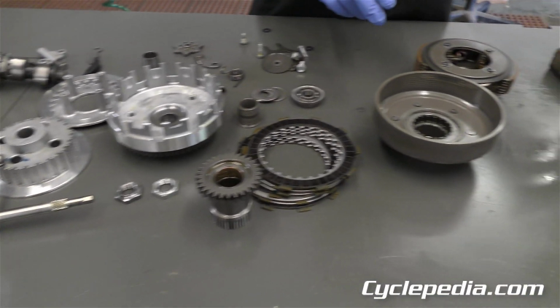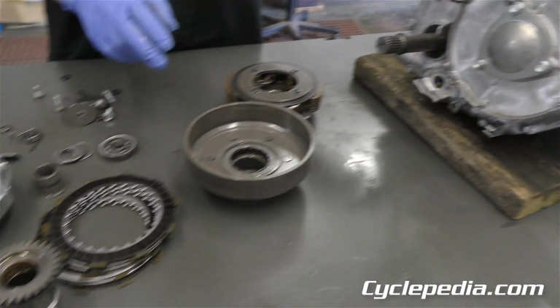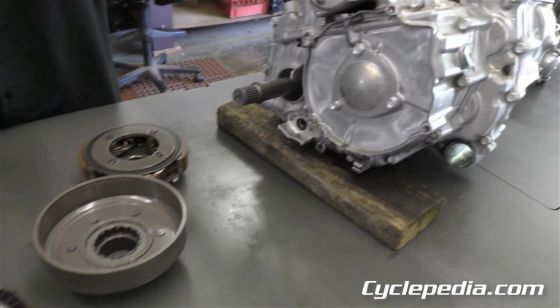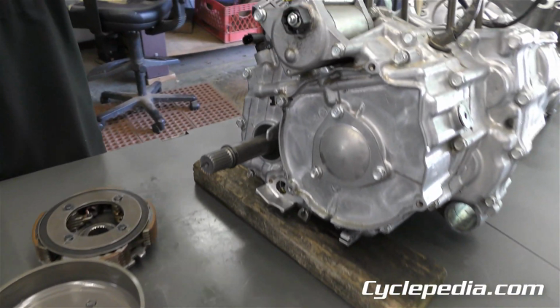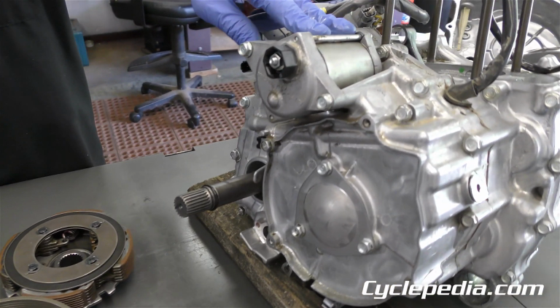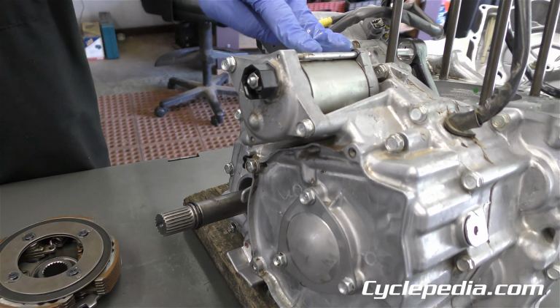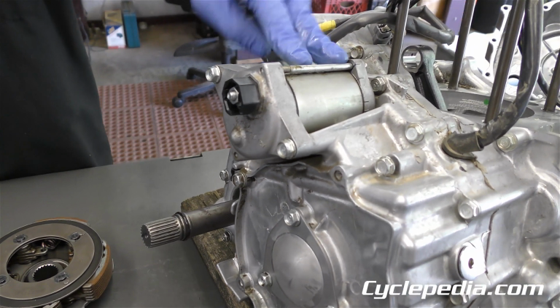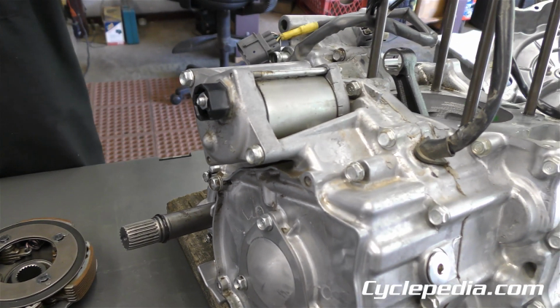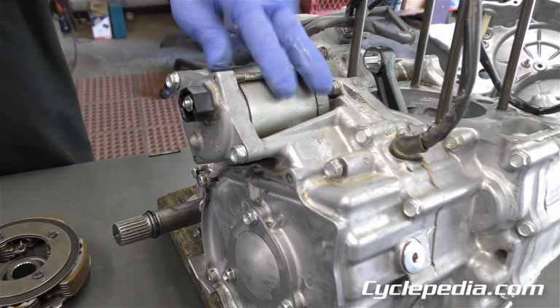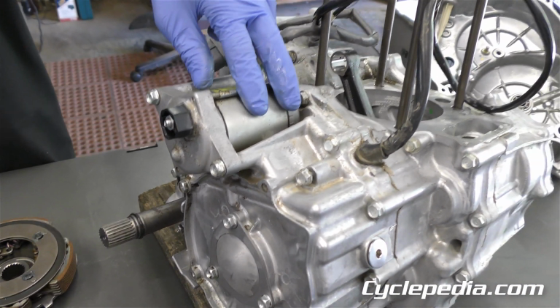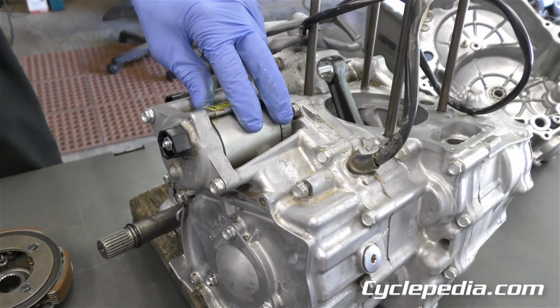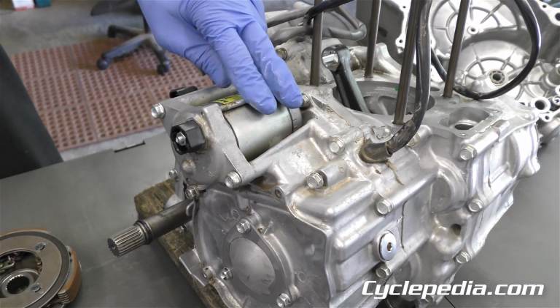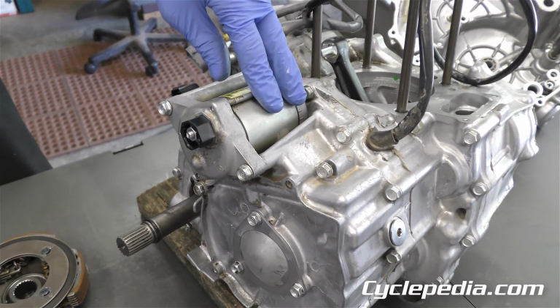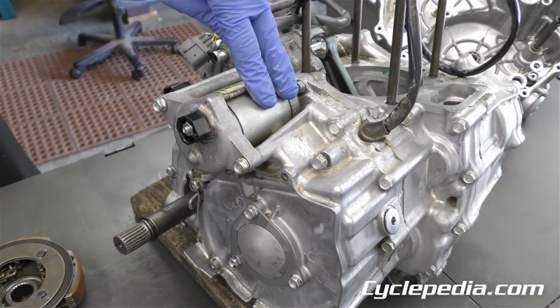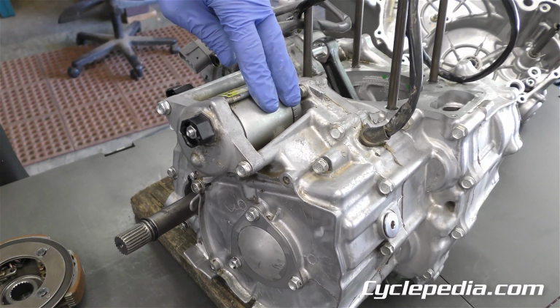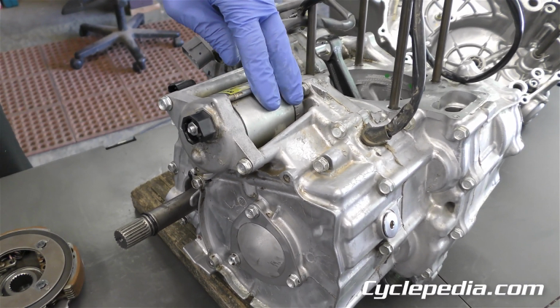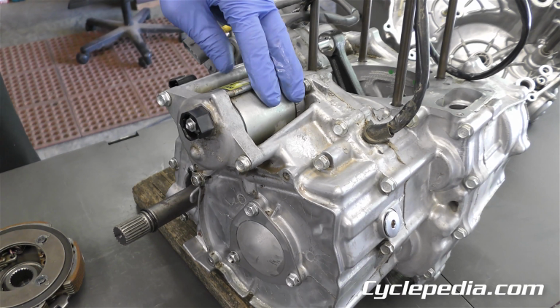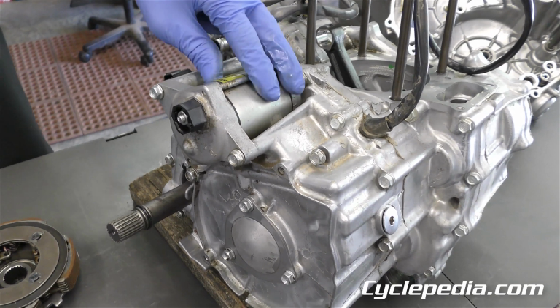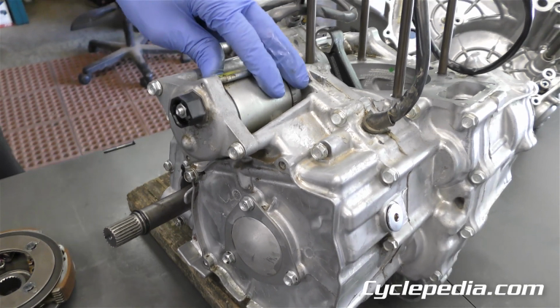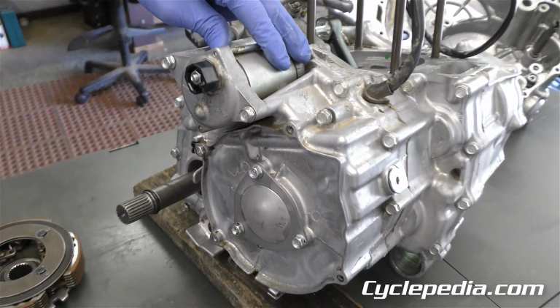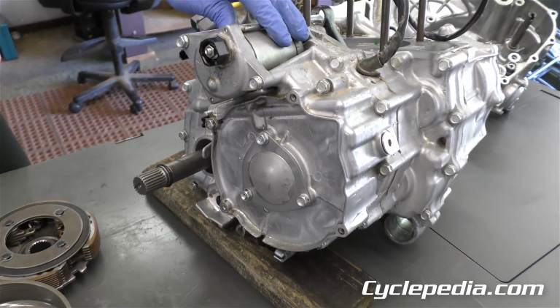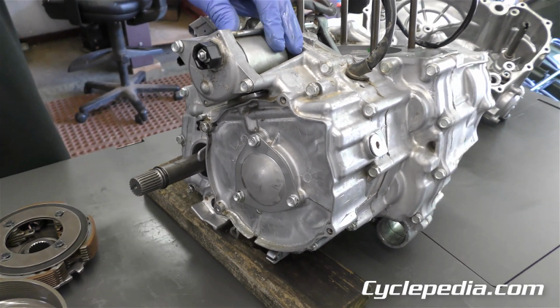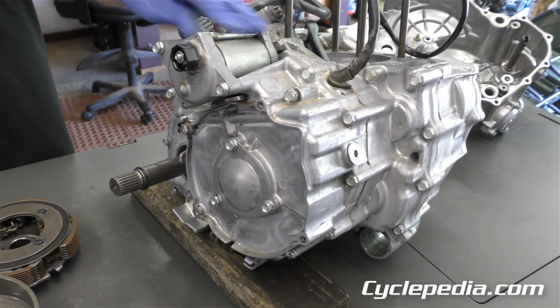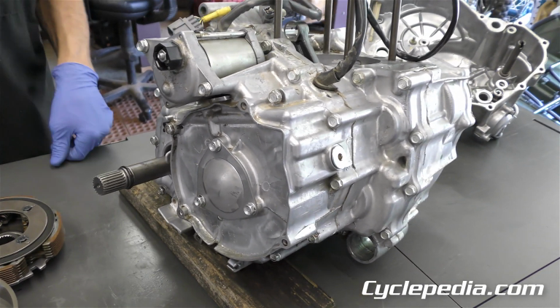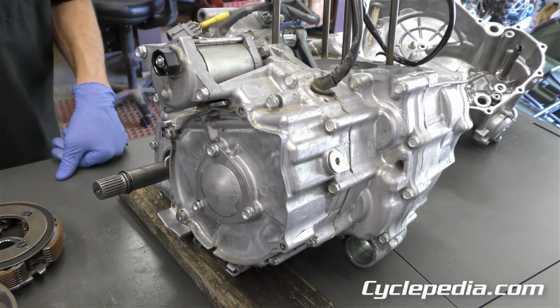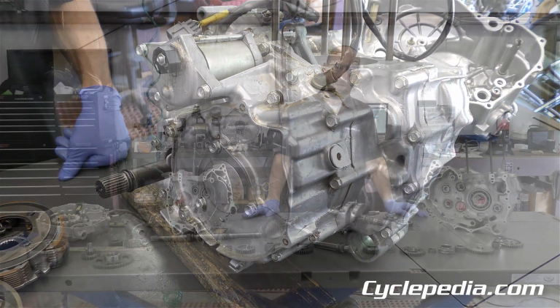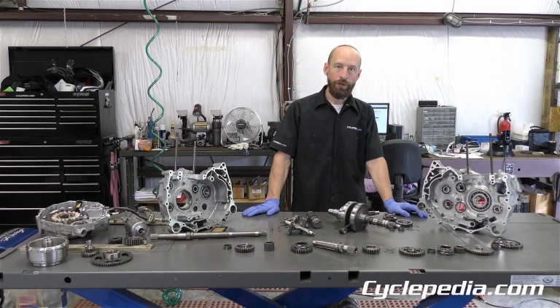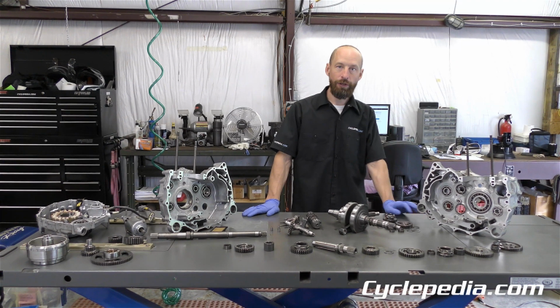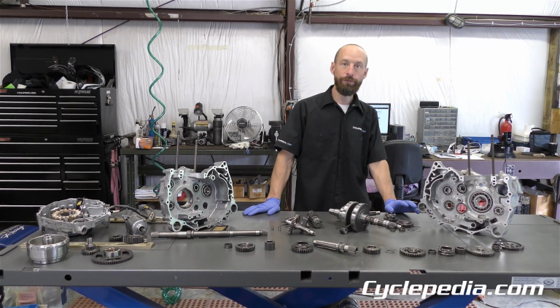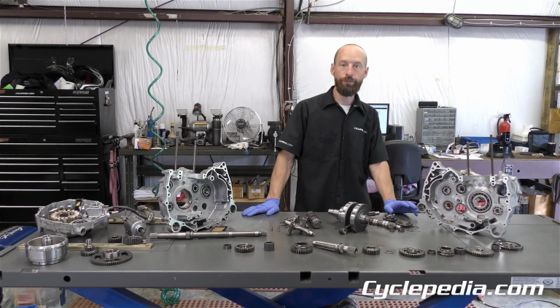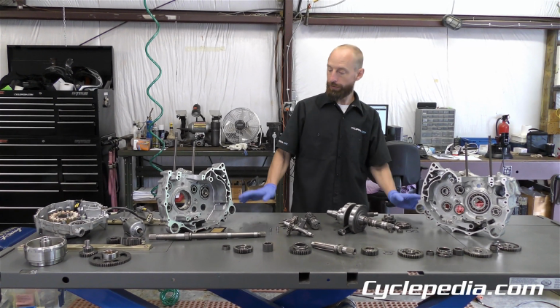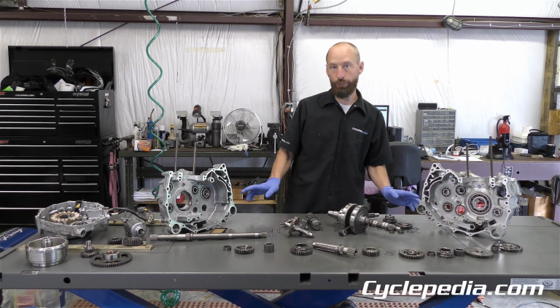Next we are heading to the rear cover. We're going to take that off — there's a starter motor here, the stator is underneath this cover, and we'll see what else is there when we remove it.